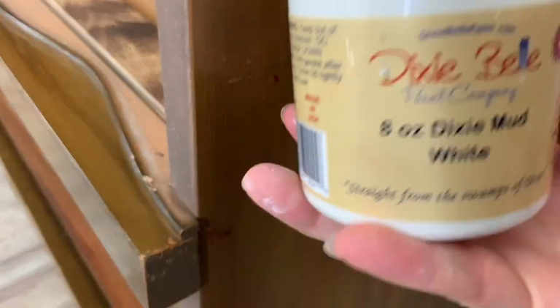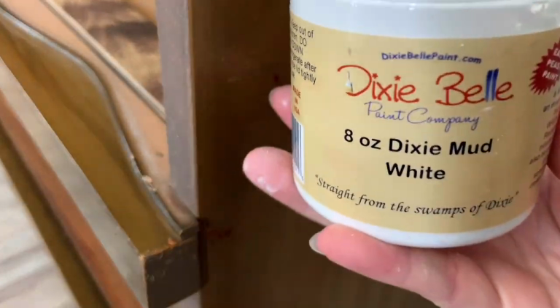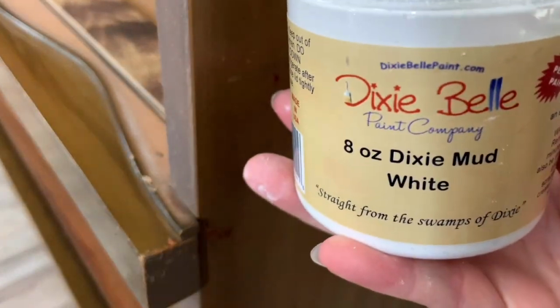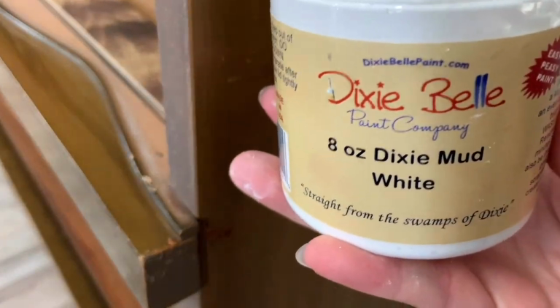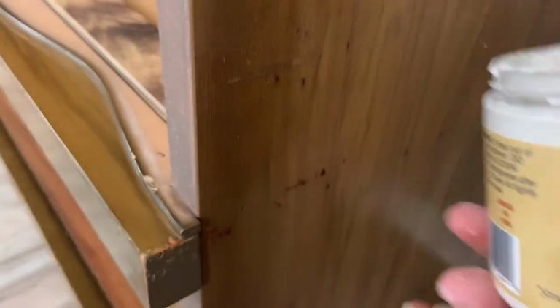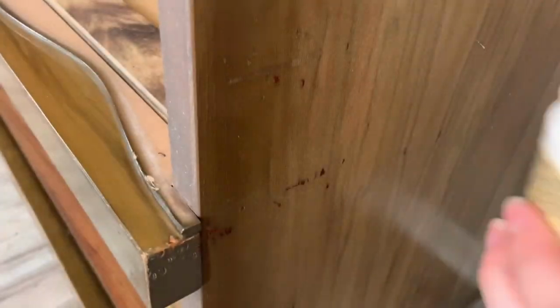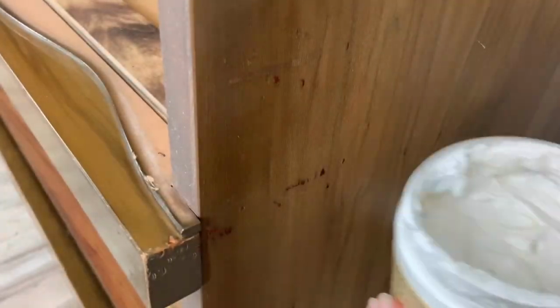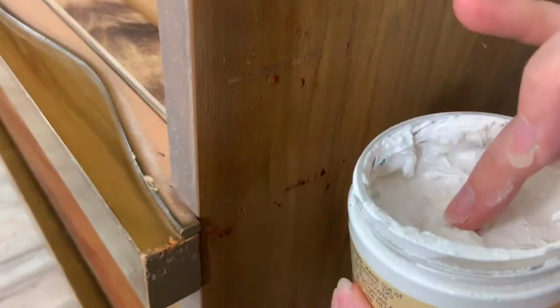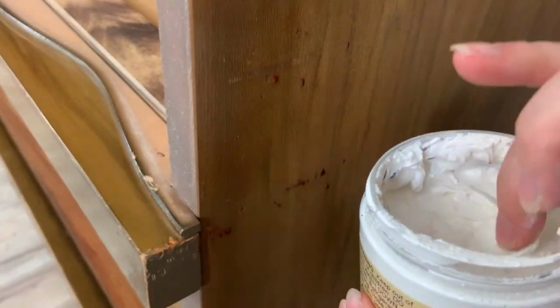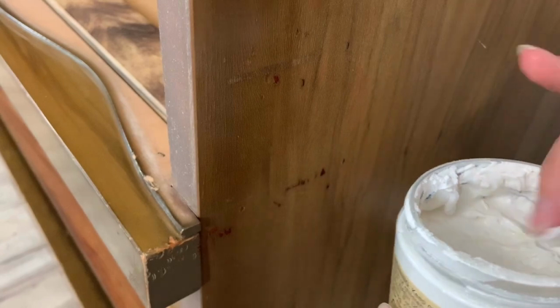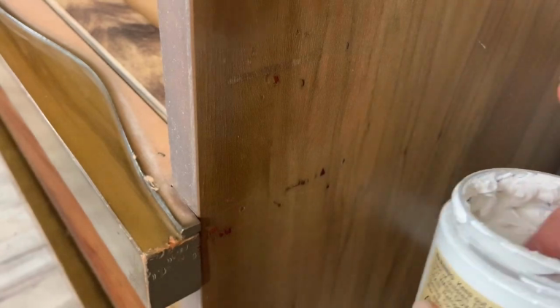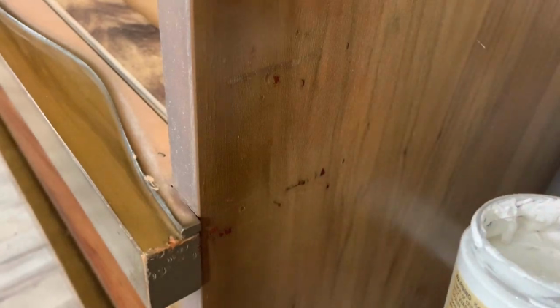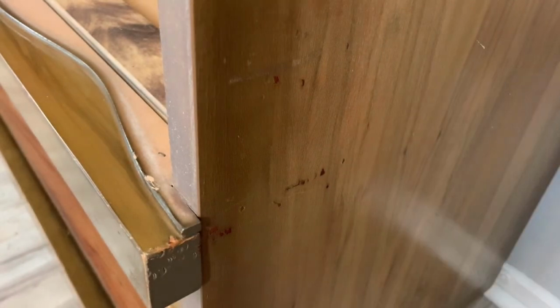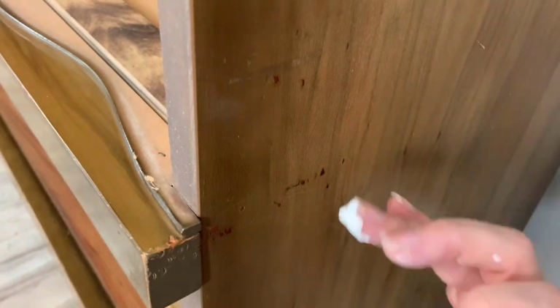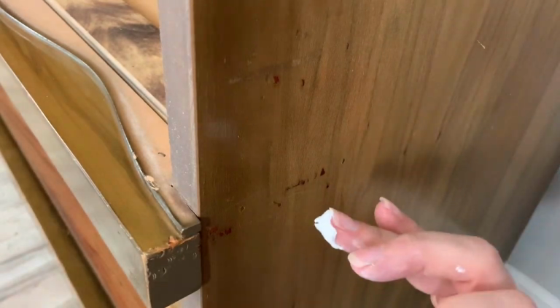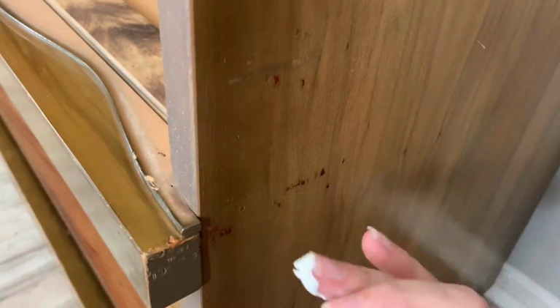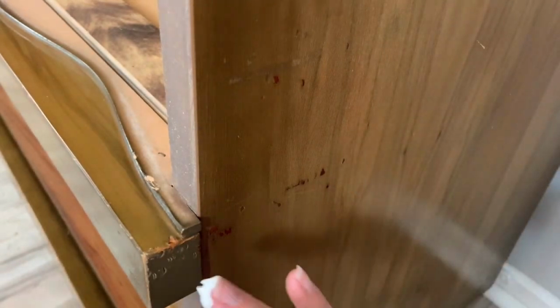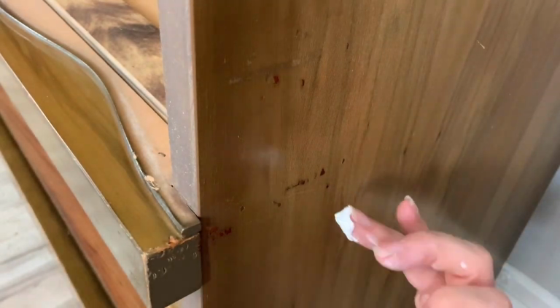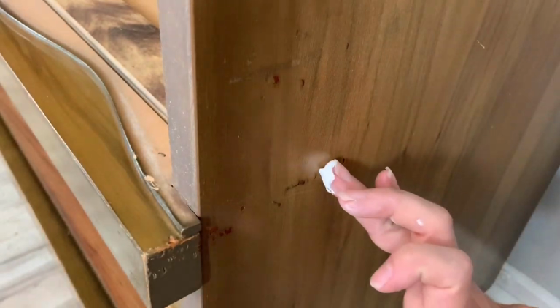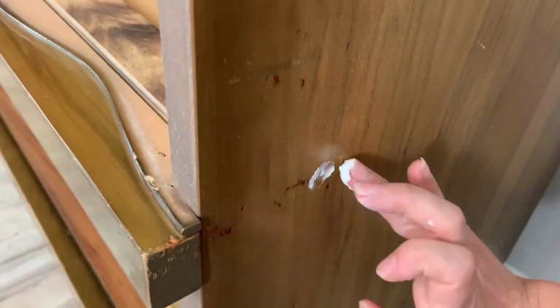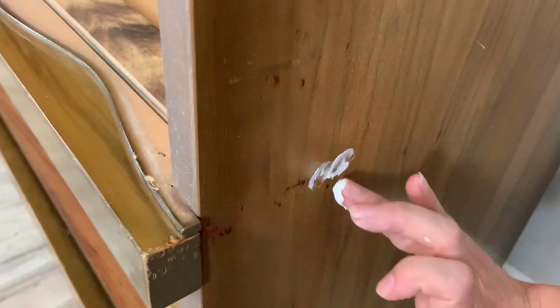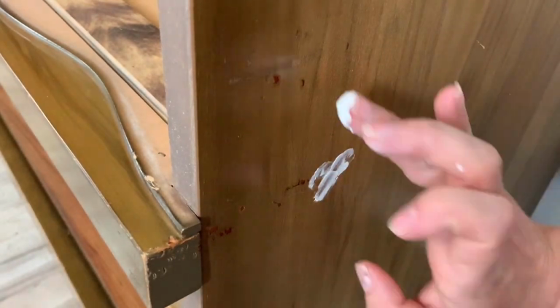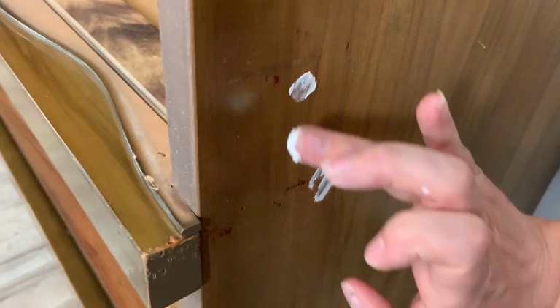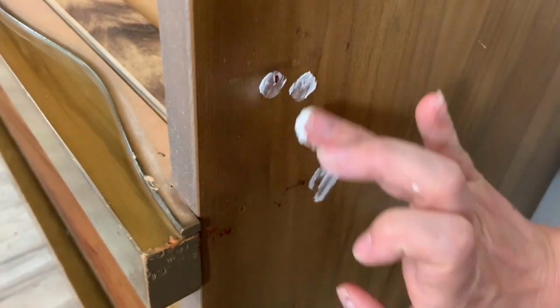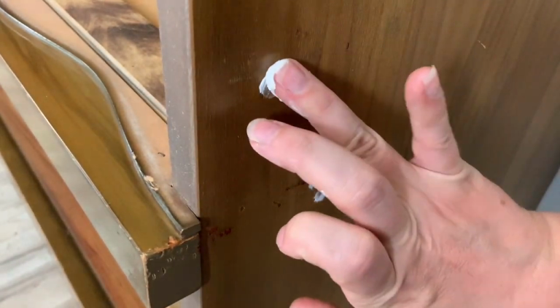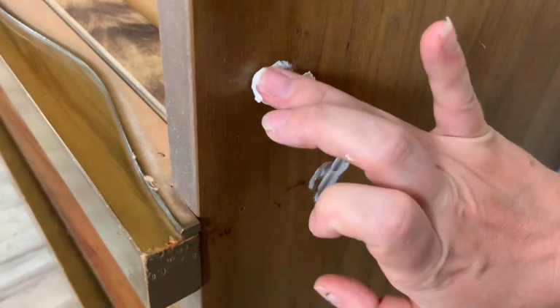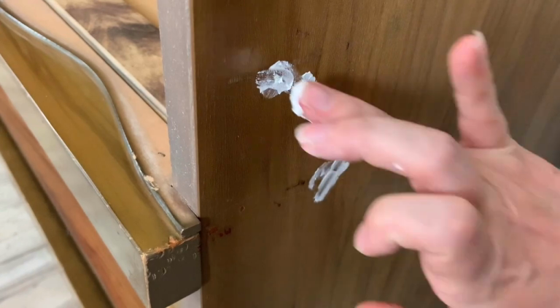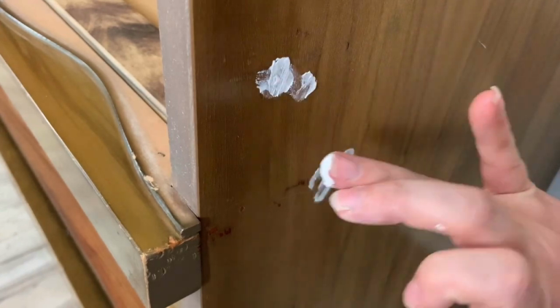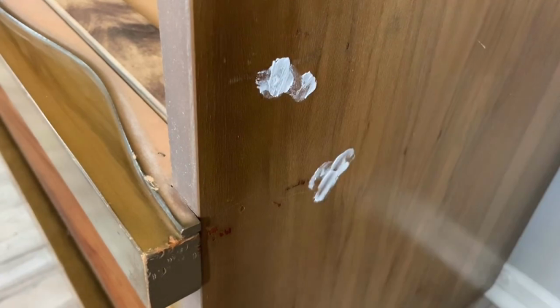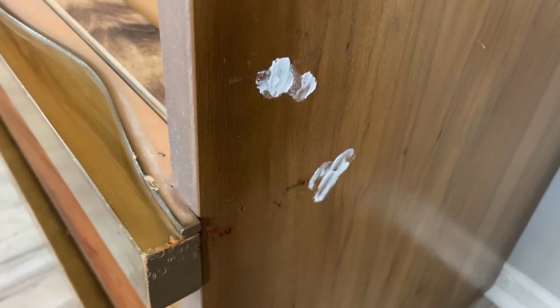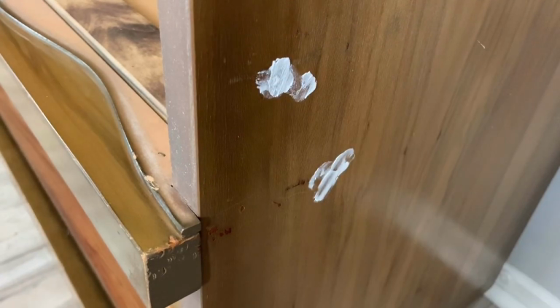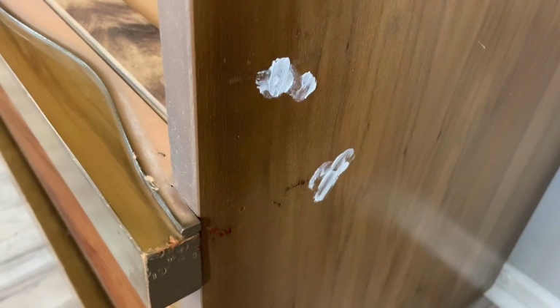I use some Dixie Belle Mud, which is like wood filler, to fill some of the little gouges, and then afterwards I just take a little wet napkin and wipe off the excess.